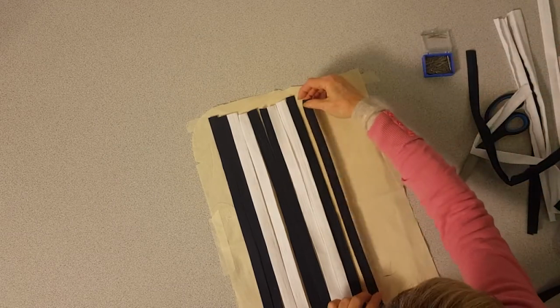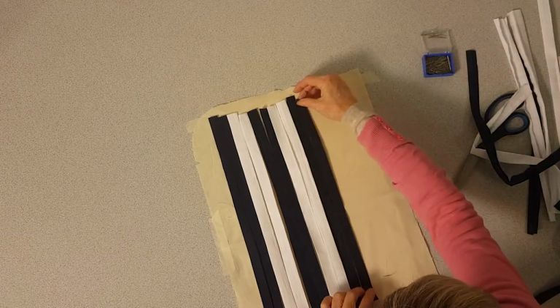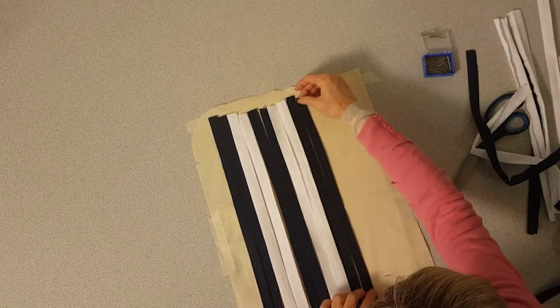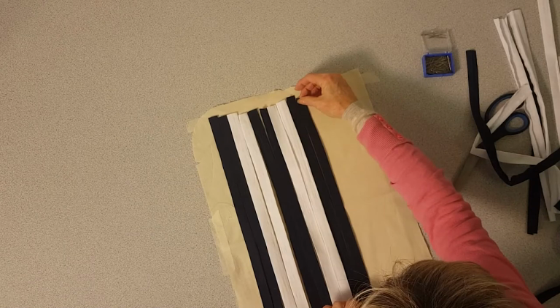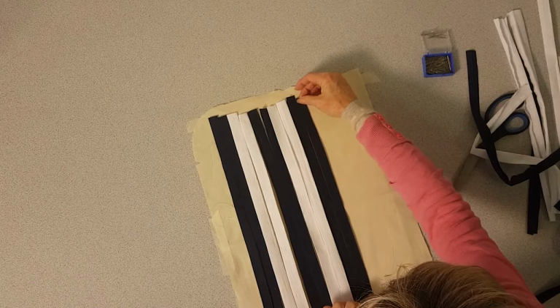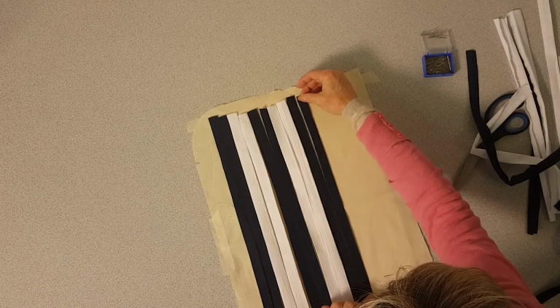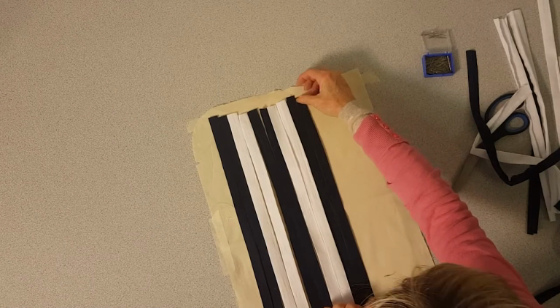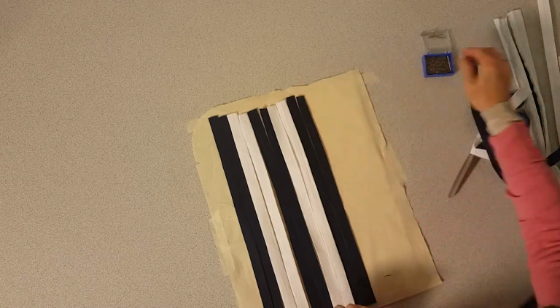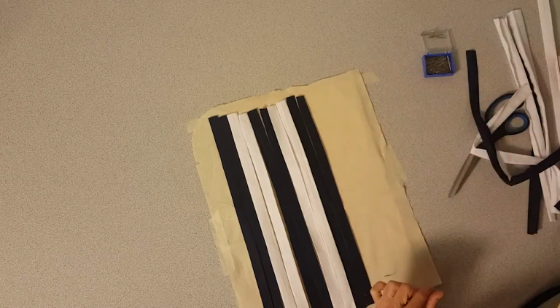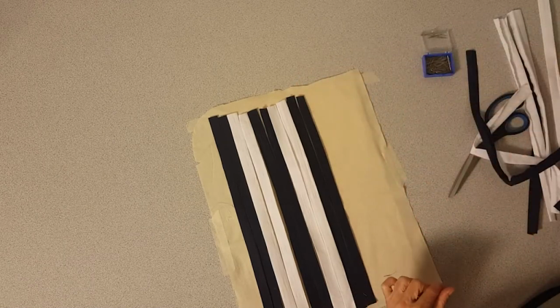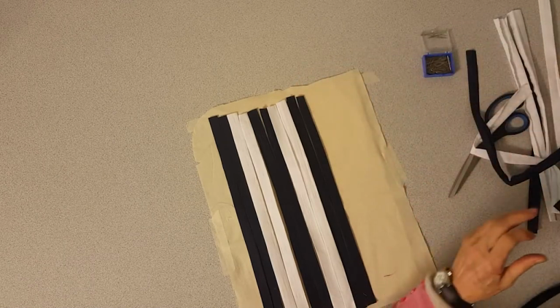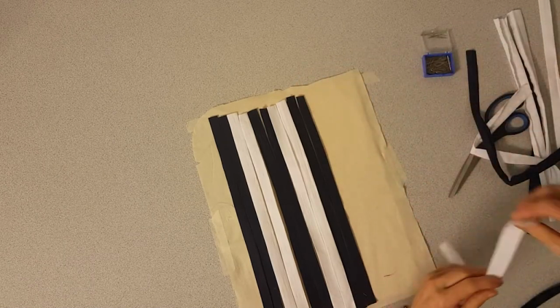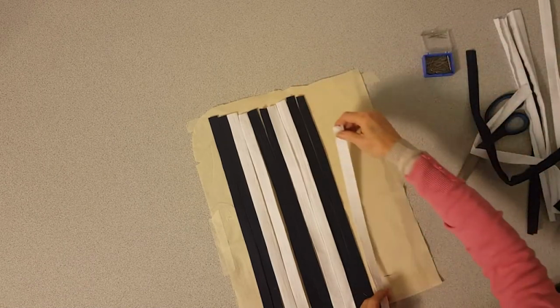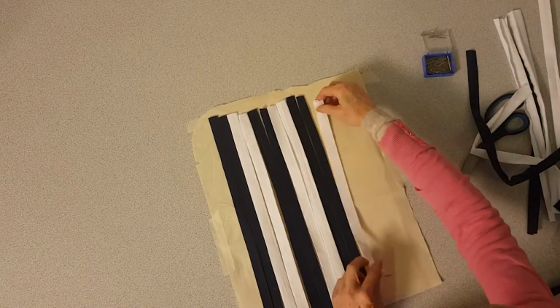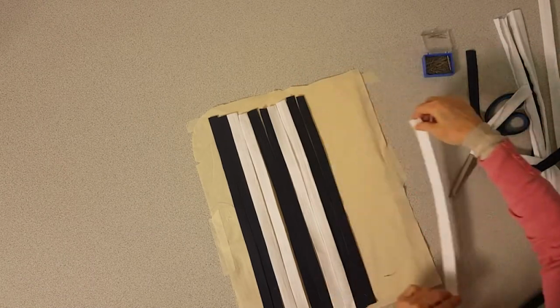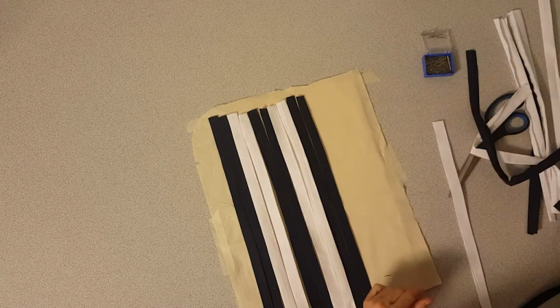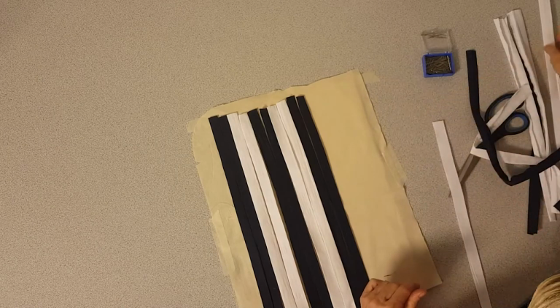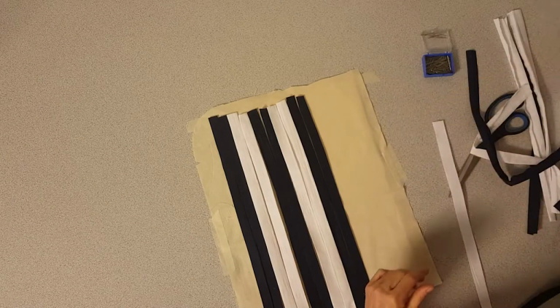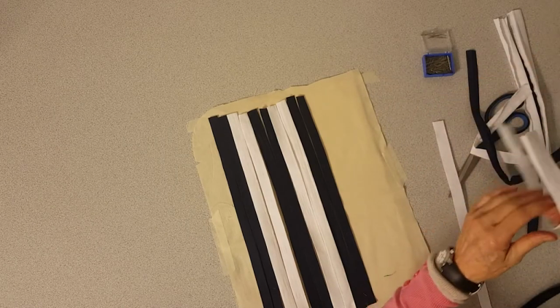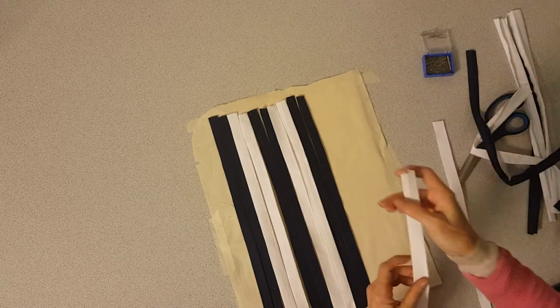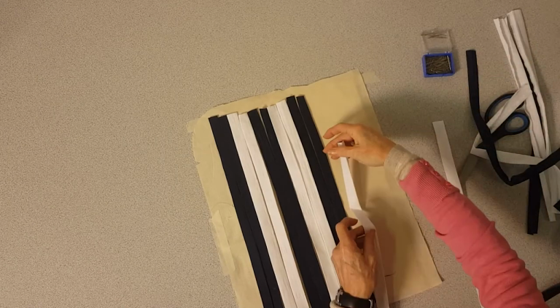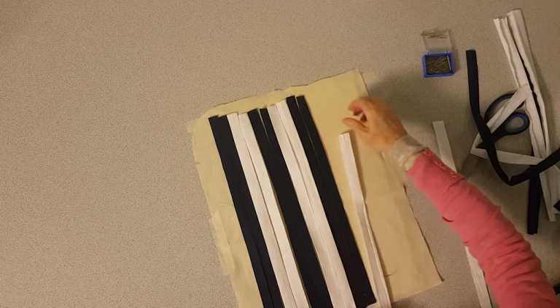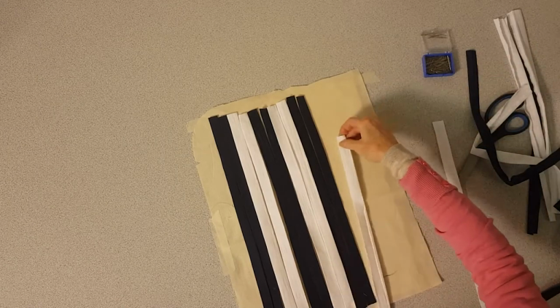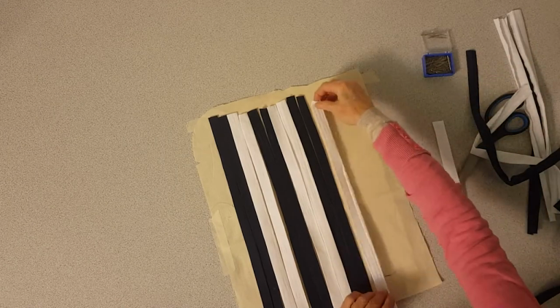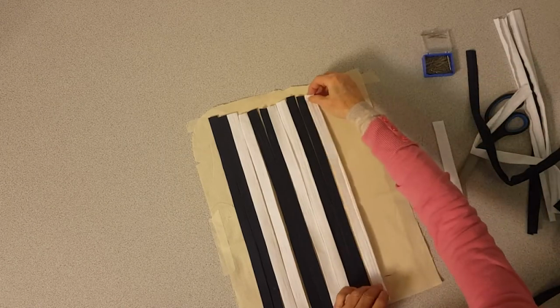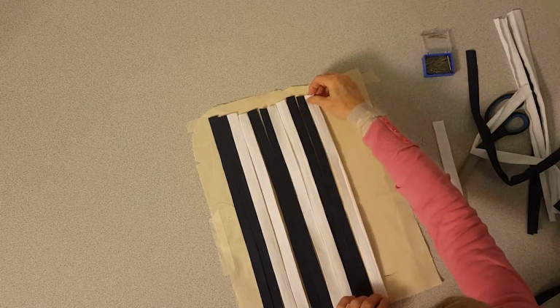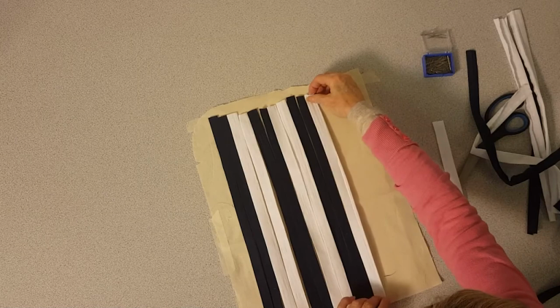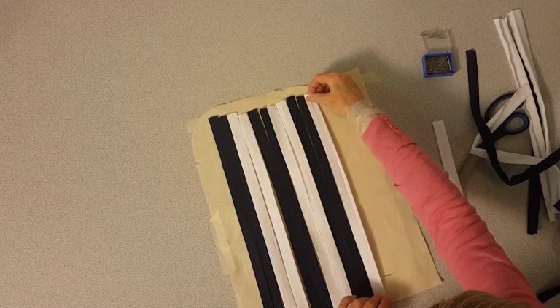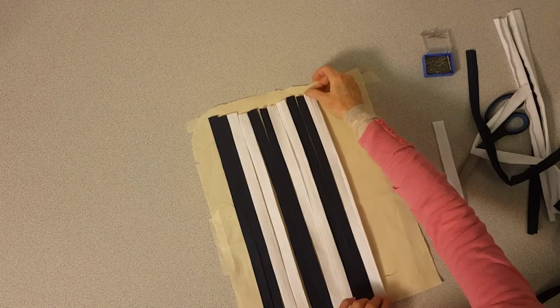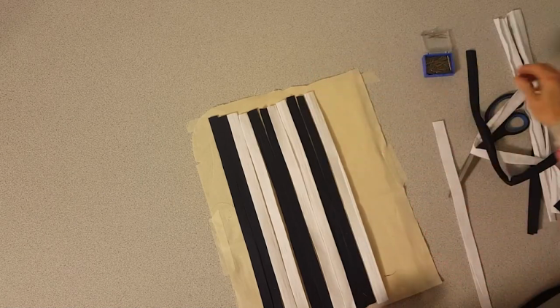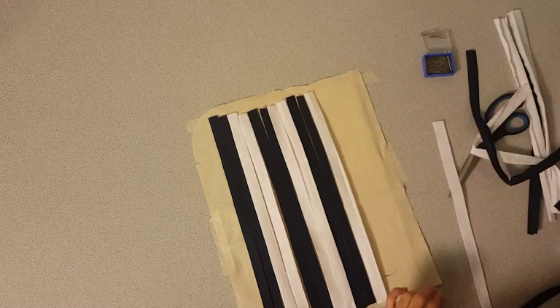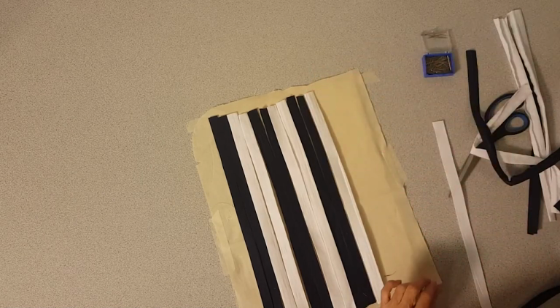This one I'm going to do a dog tooth check, but there's a stack of patterns that you can look at online or make your own up.